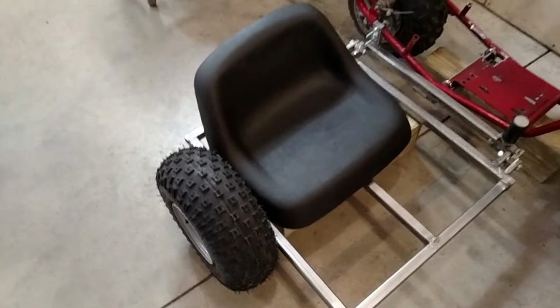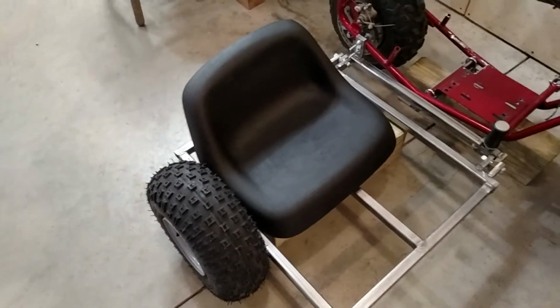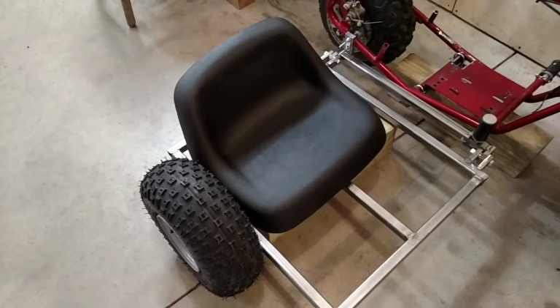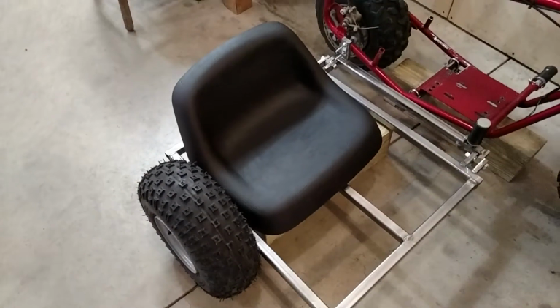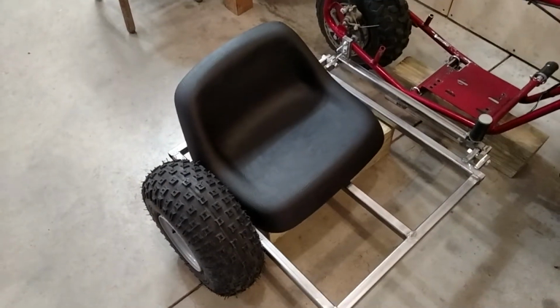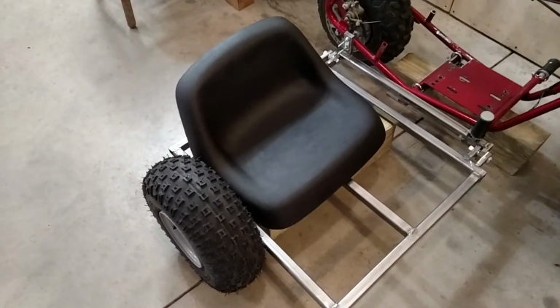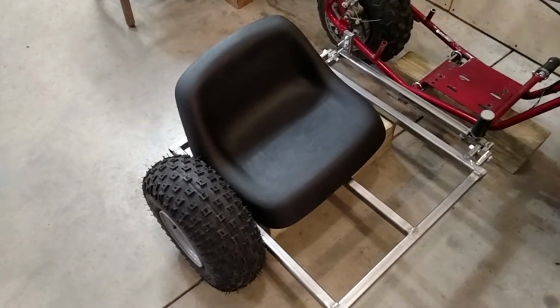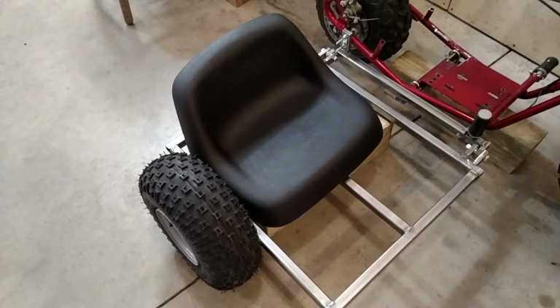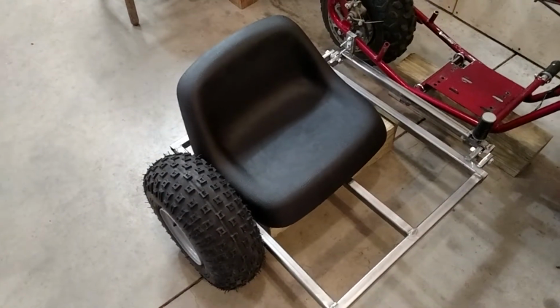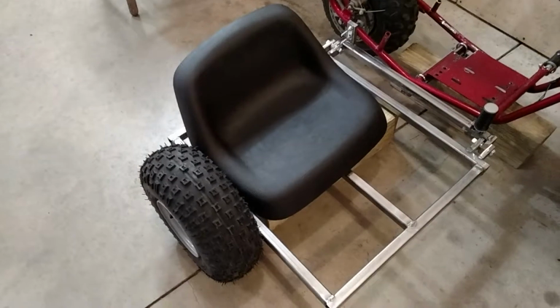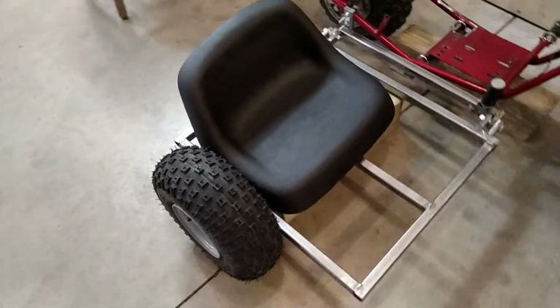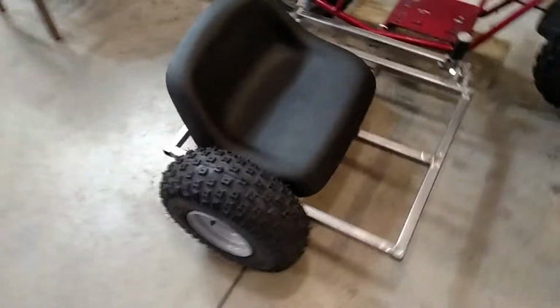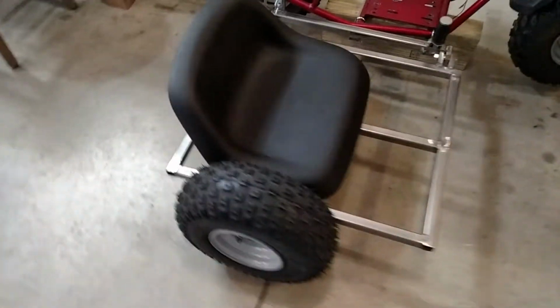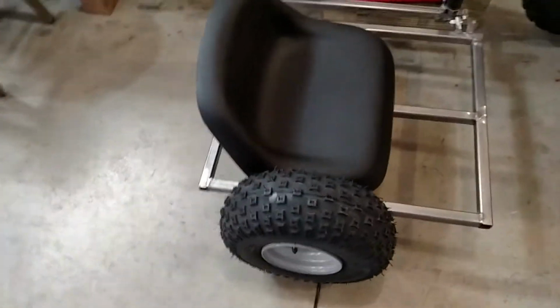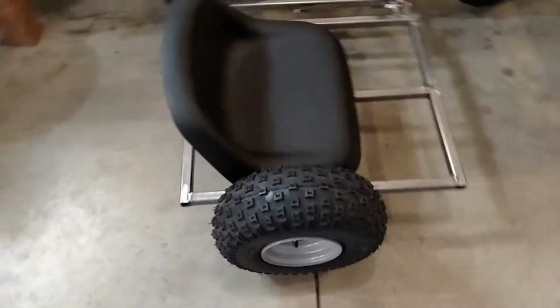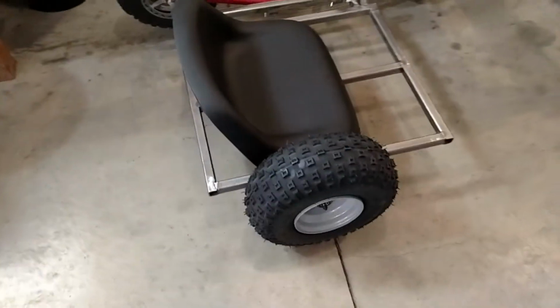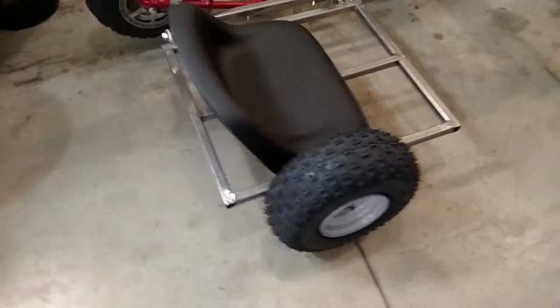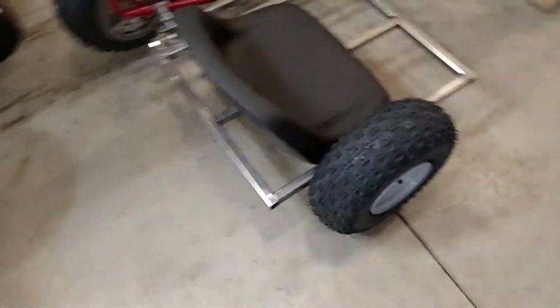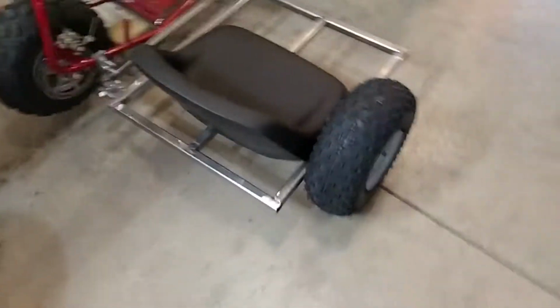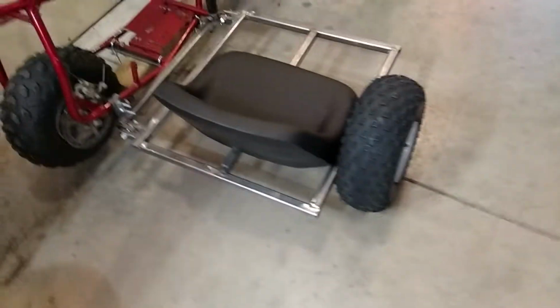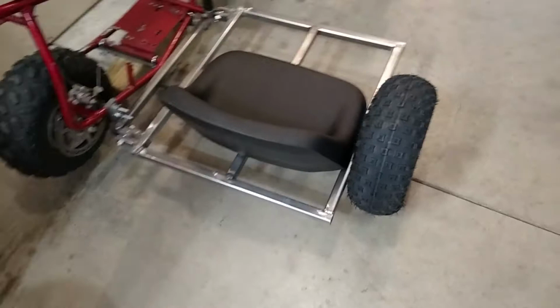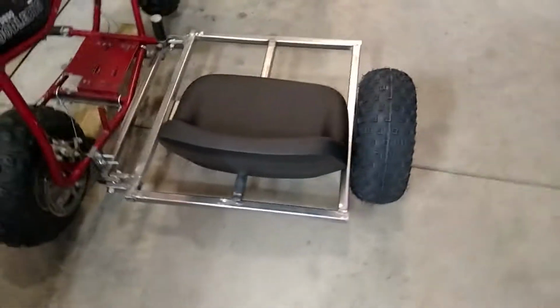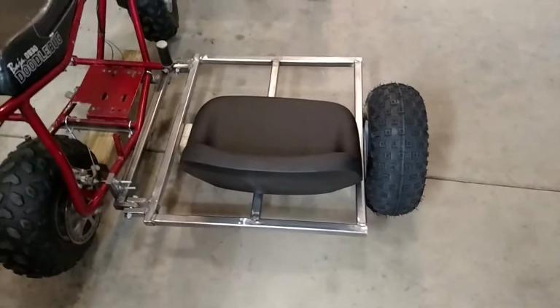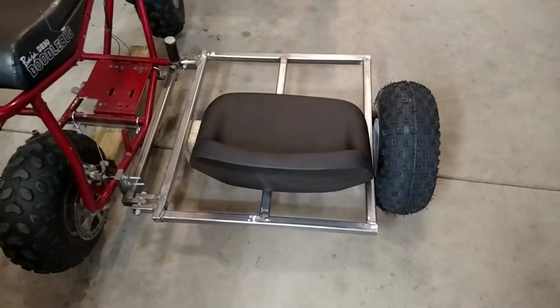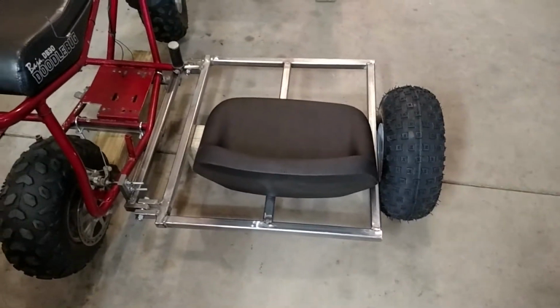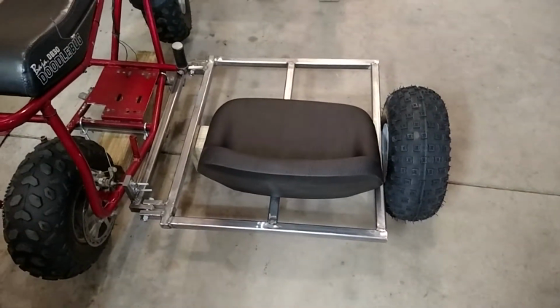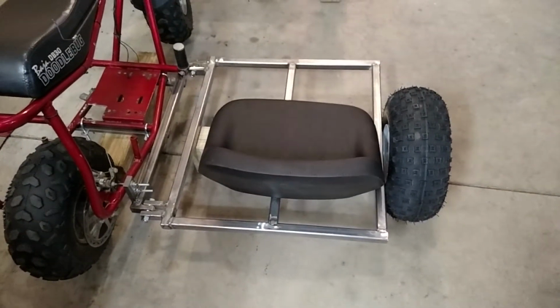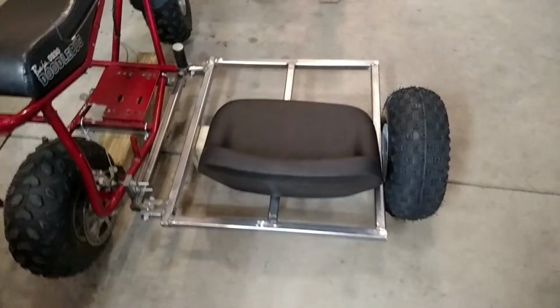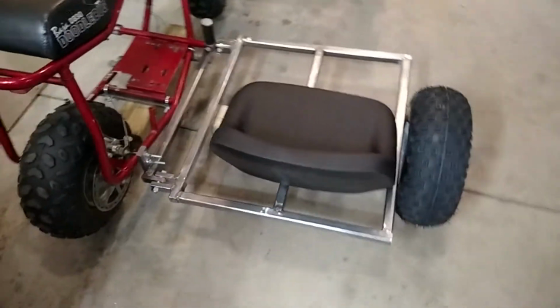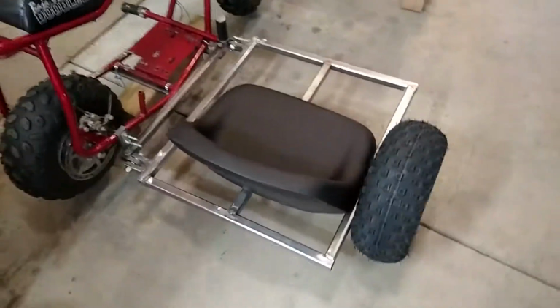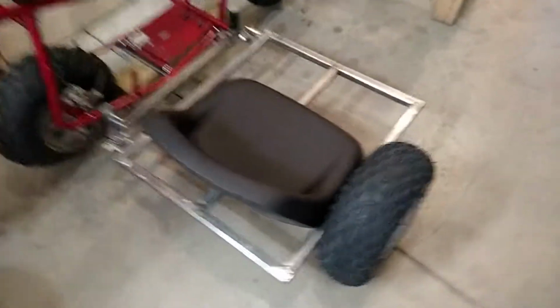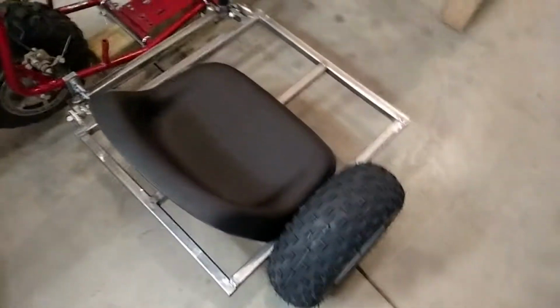The seat's probably going to be up around 10 inches off the bottom of the frame. I do want to build a fender on there, and I need to put some sort of a foot guard, but well on my way.